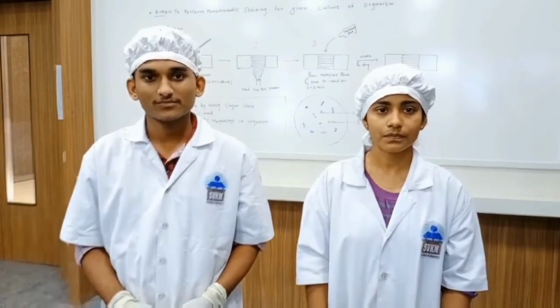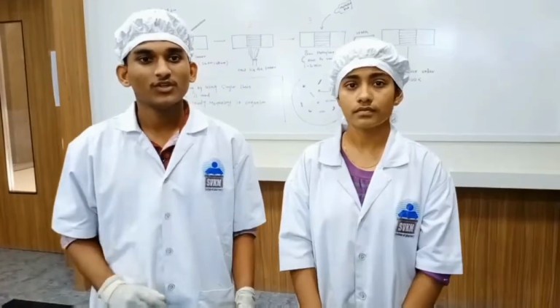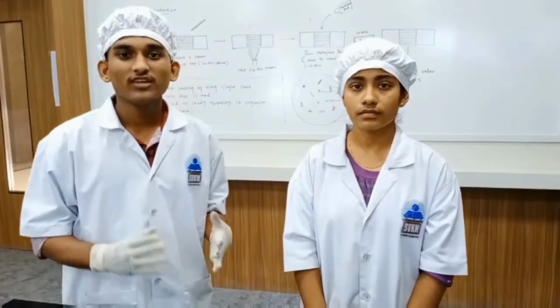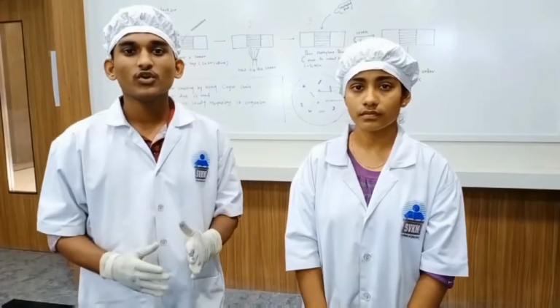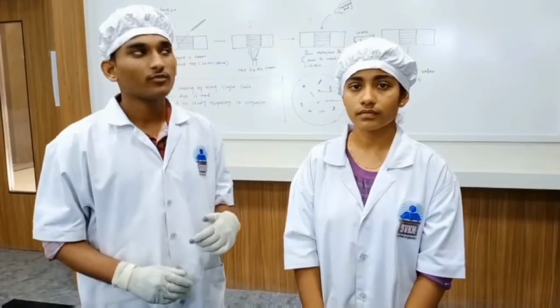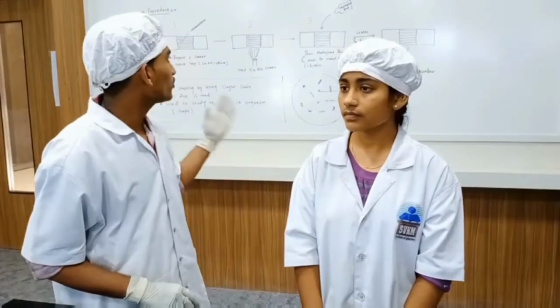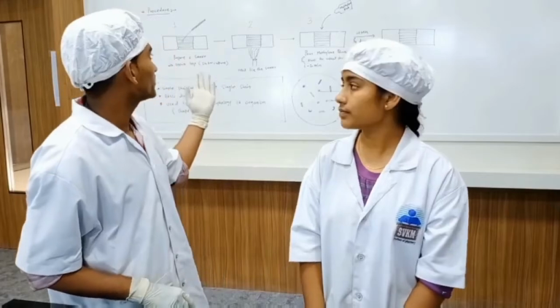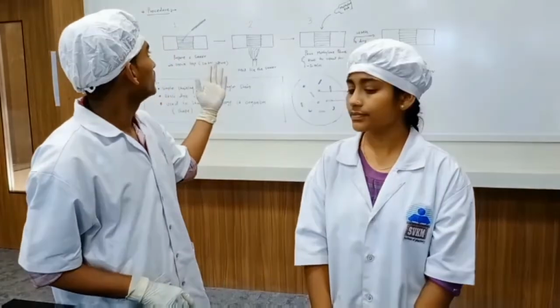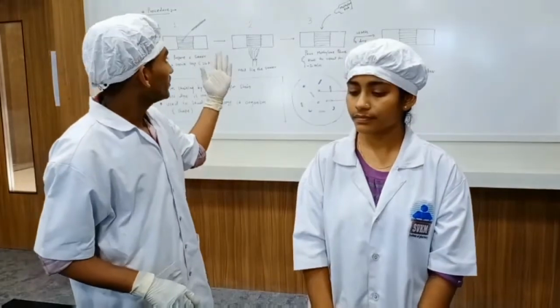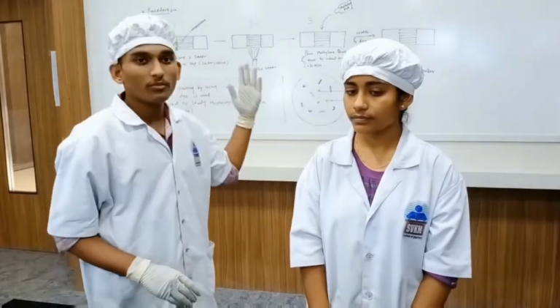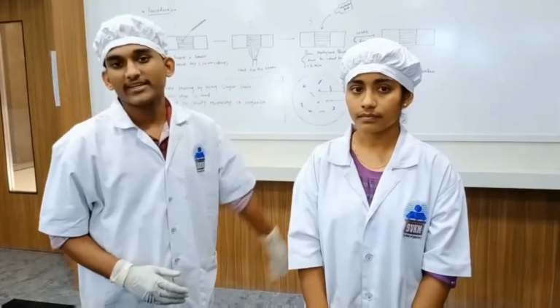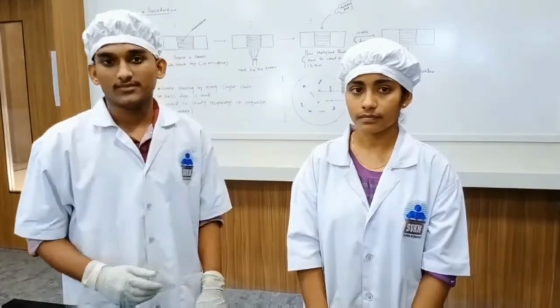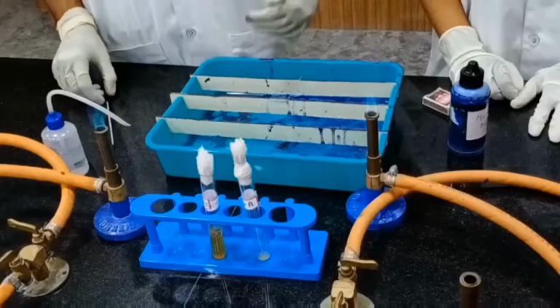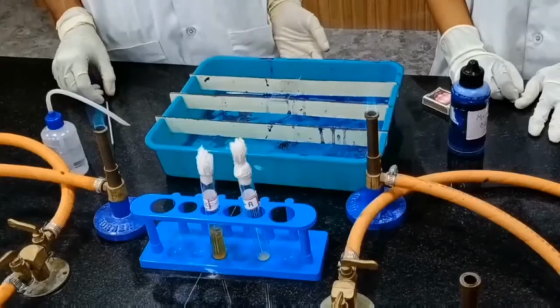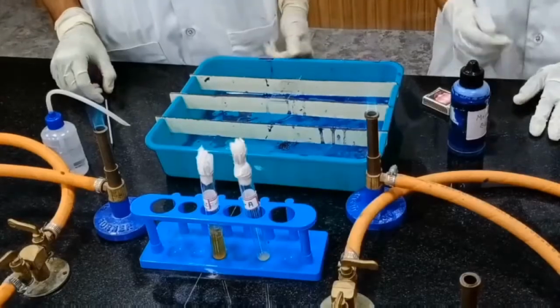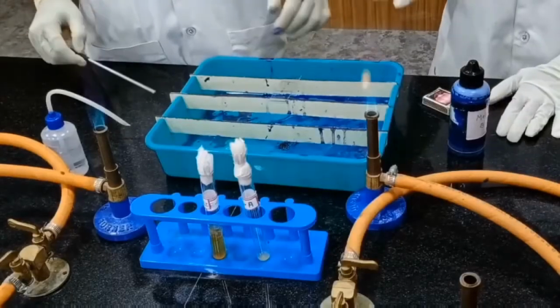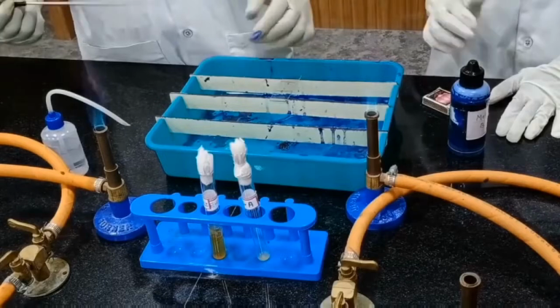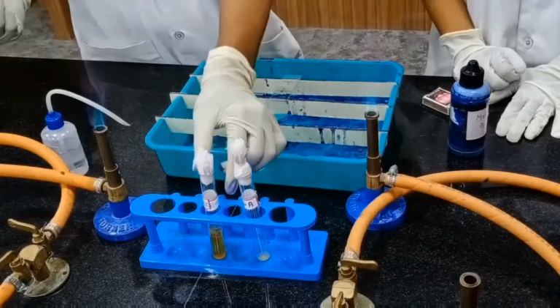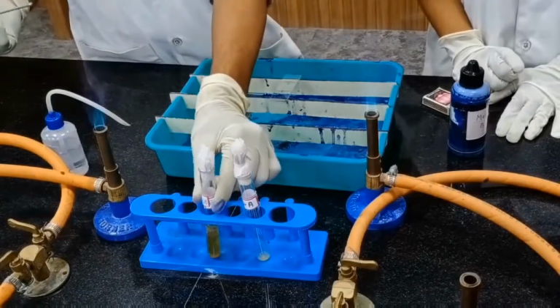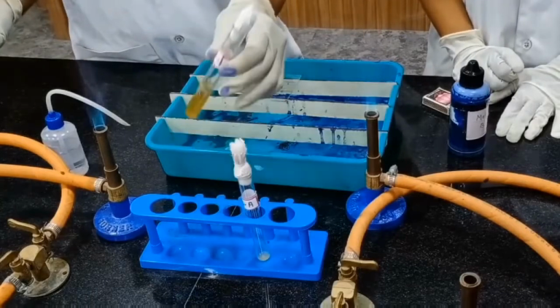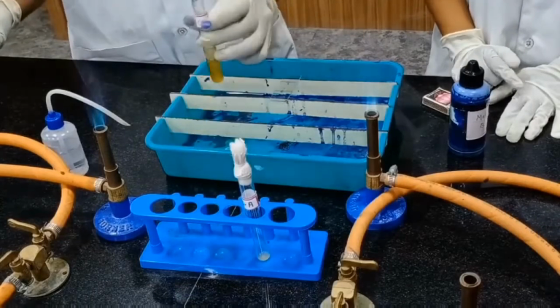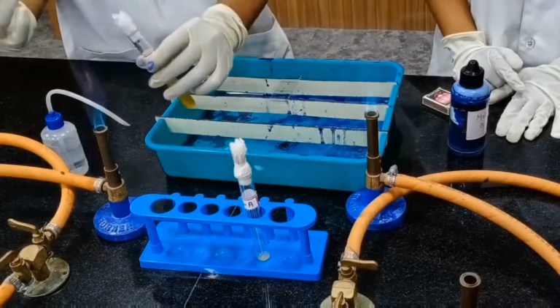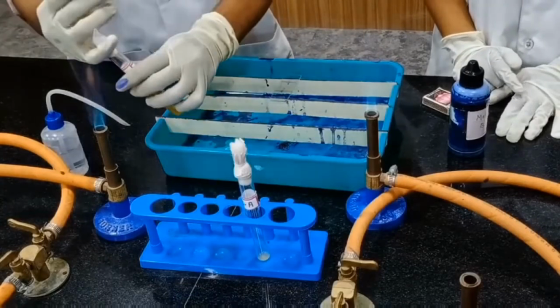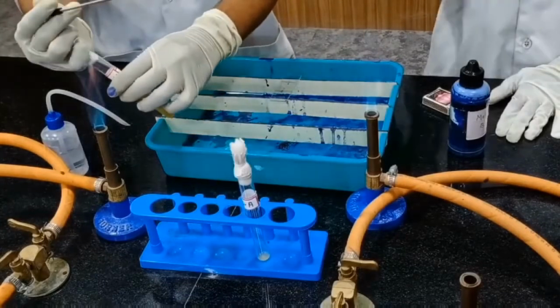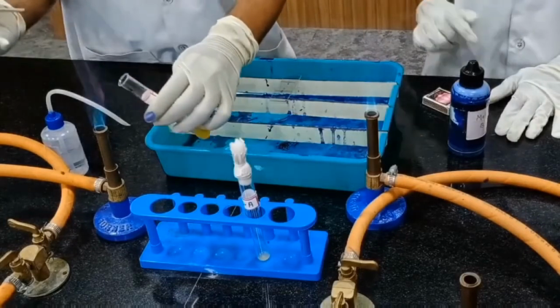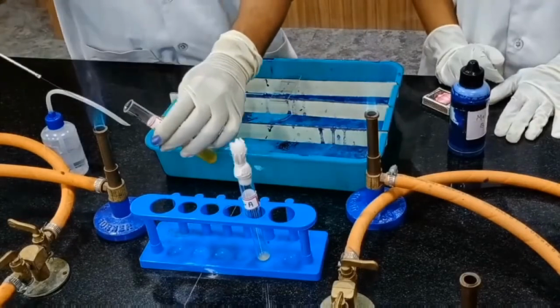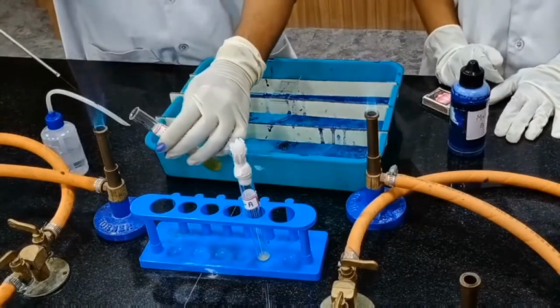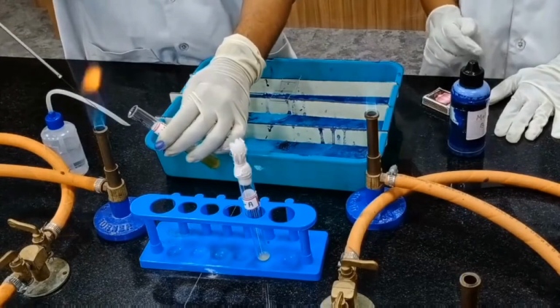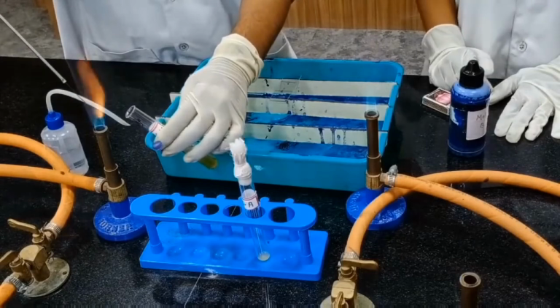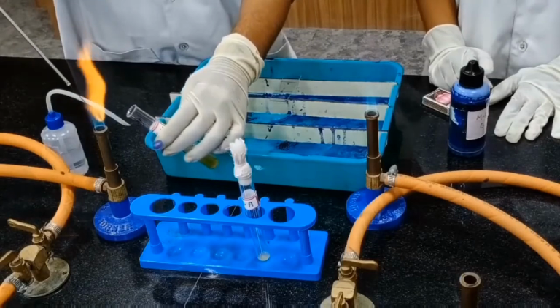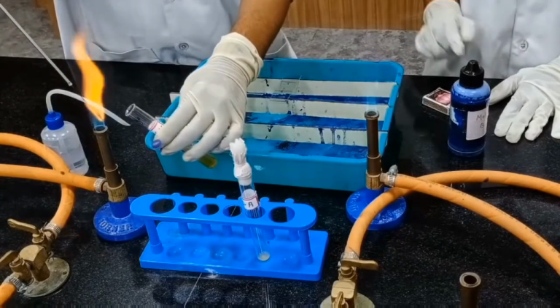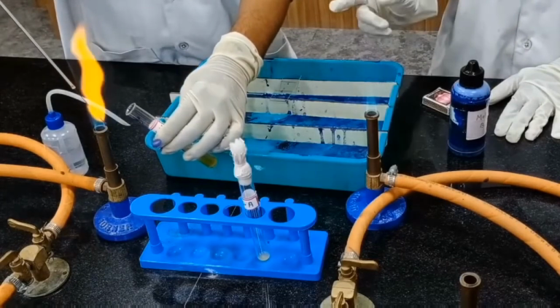So we are going to perform monochromatic staining of a given culture. First we have to prepare the smear, then heat fix the slide.